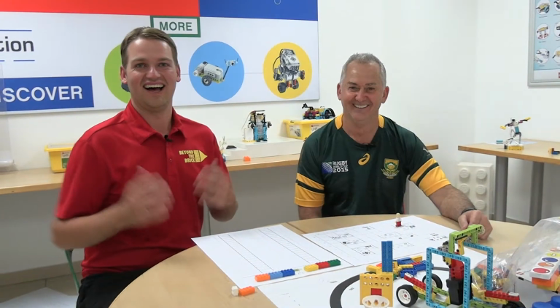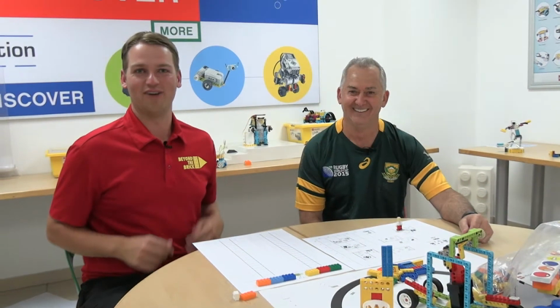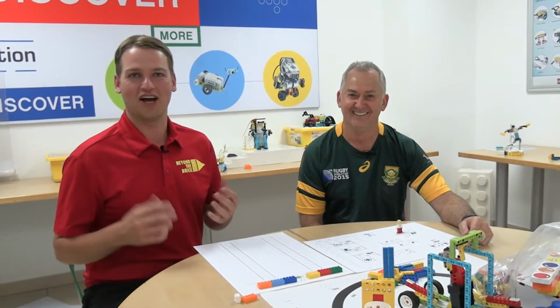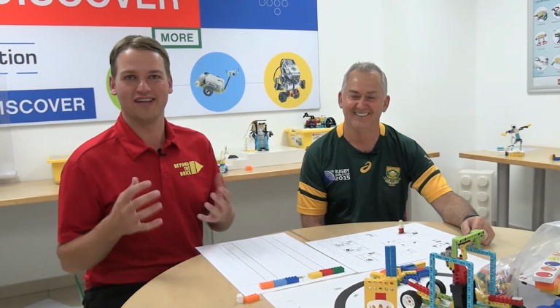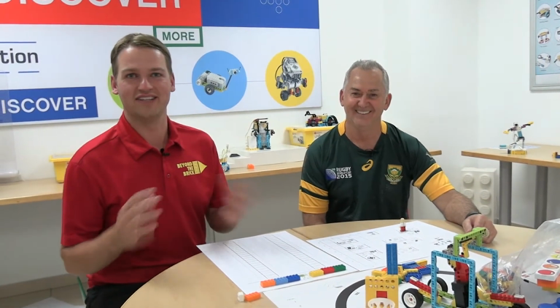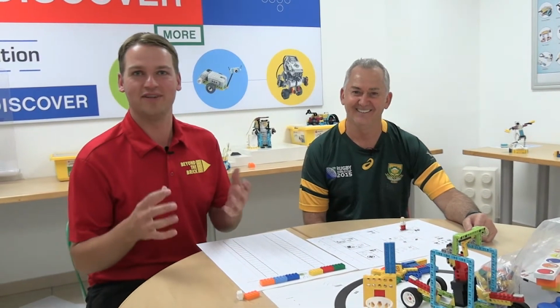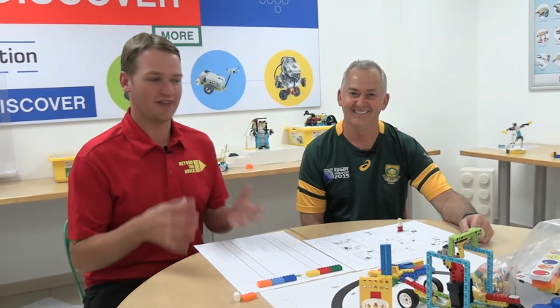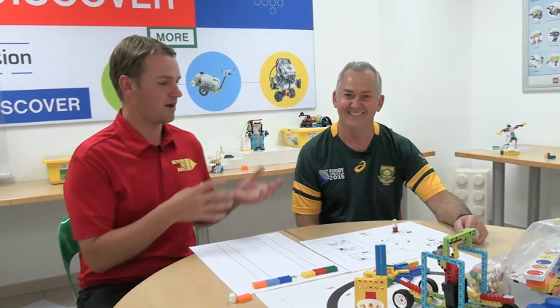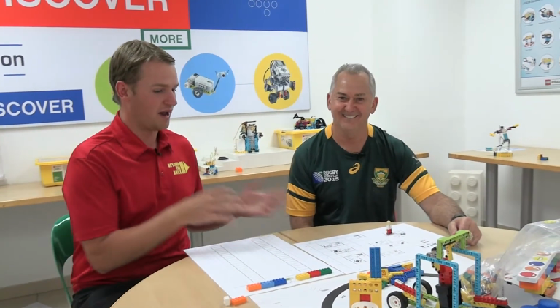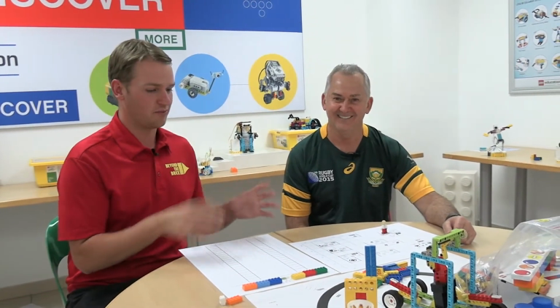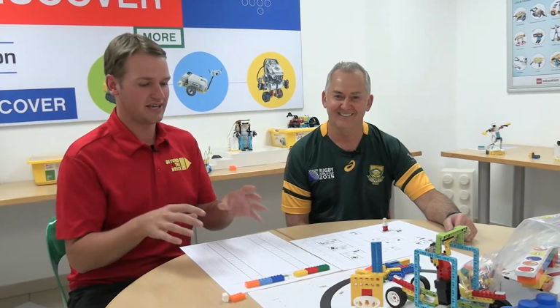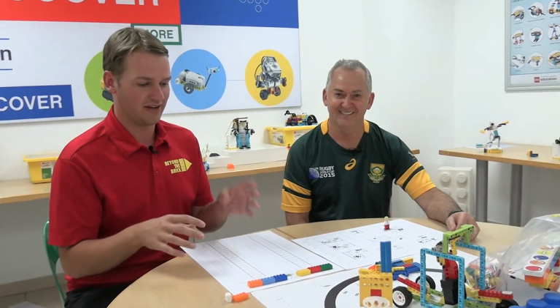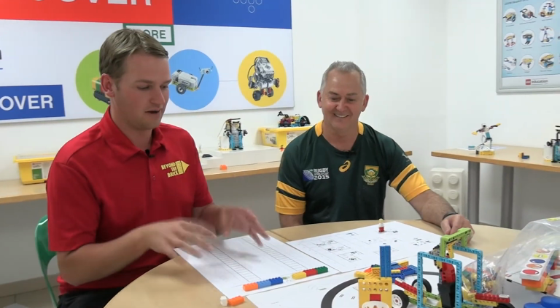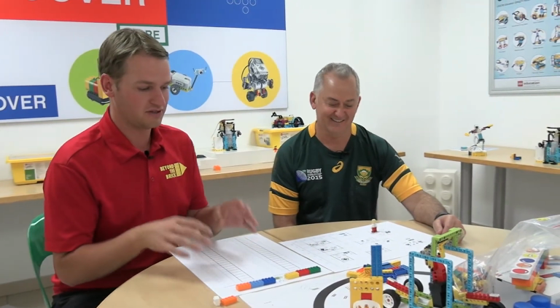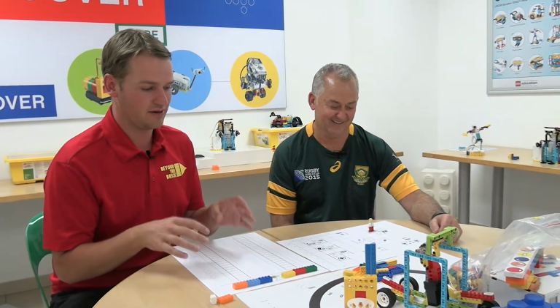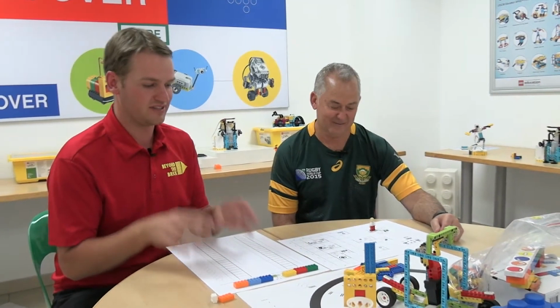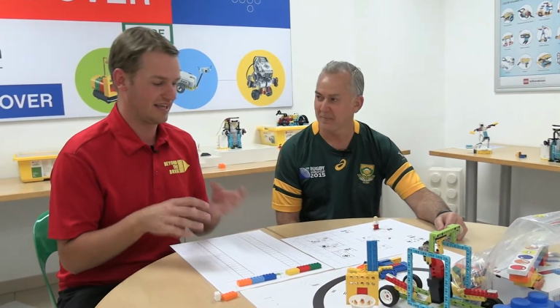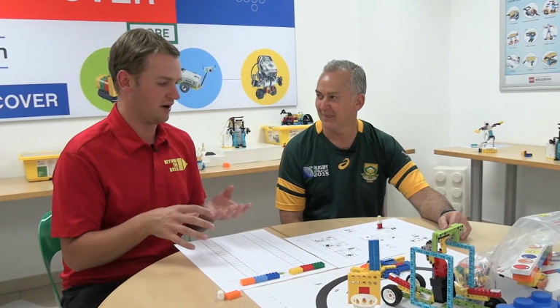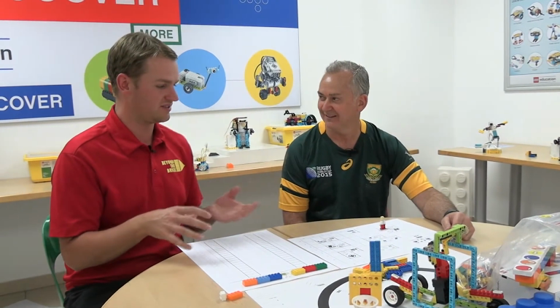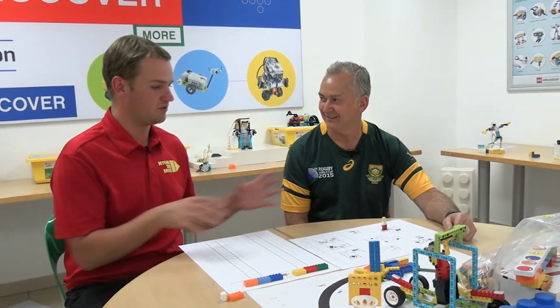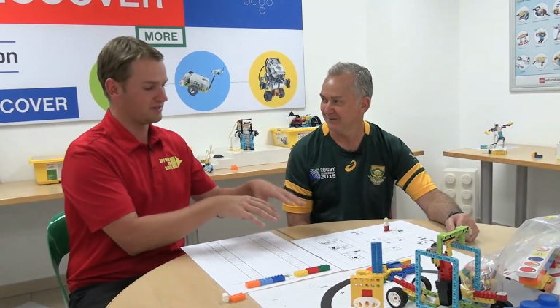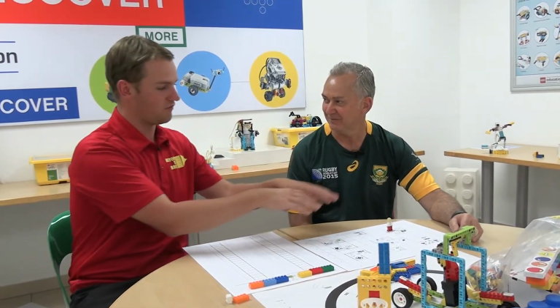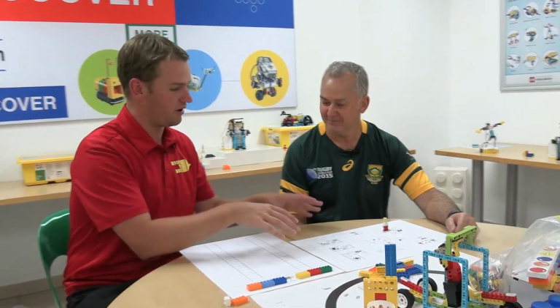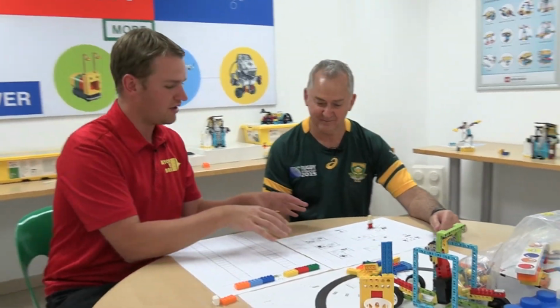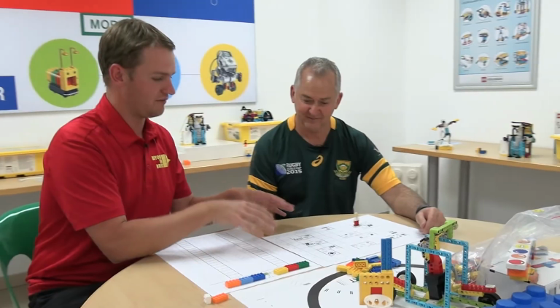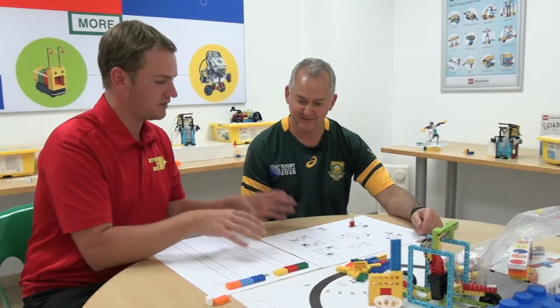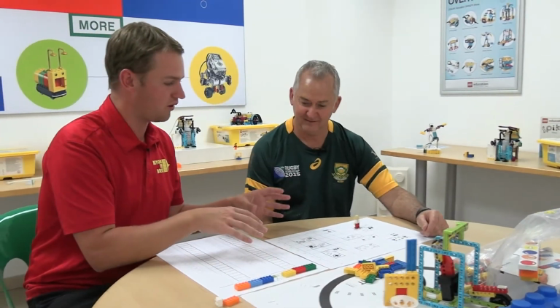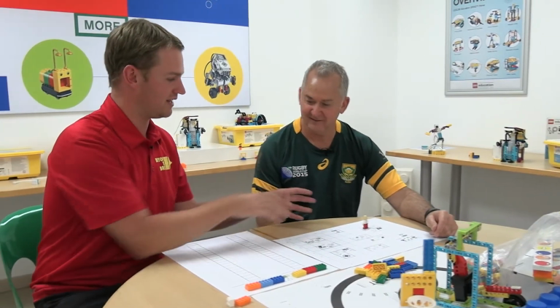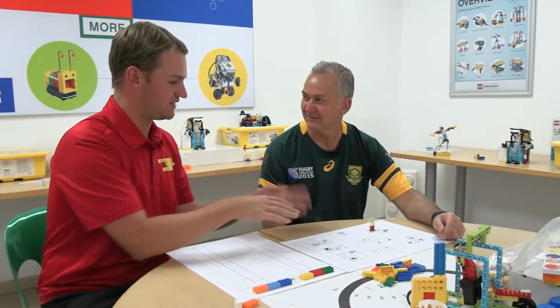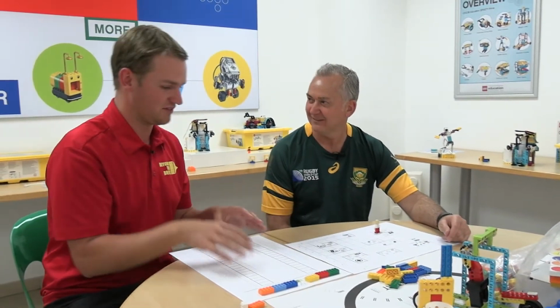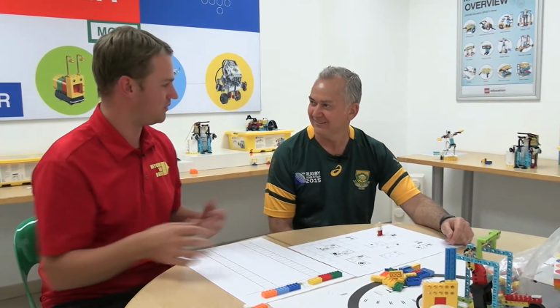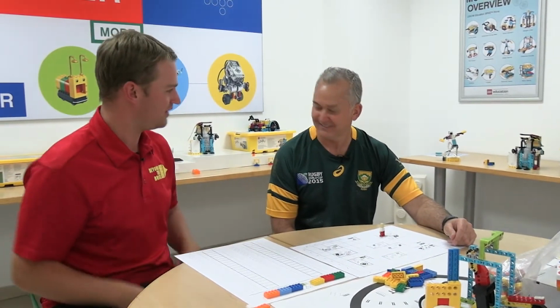Hi there, I'm Joshua Hanlon and today I'm in South Africa with Brent and we're going to be taking a look at unplugged coding with six LEGO bricks. Do you want to give us an overview of how this works and a bit of a challenge of what we'll be doing here?